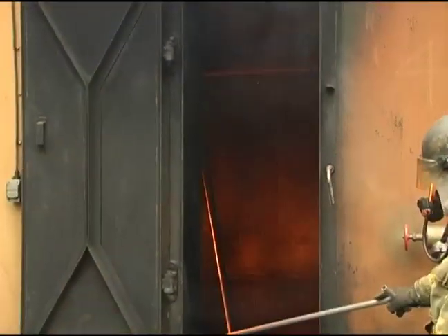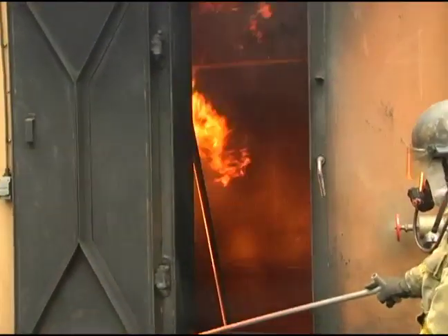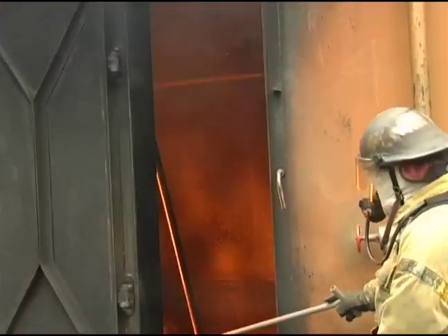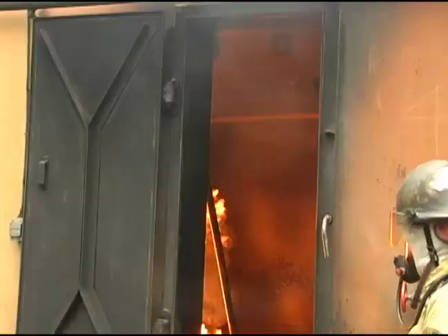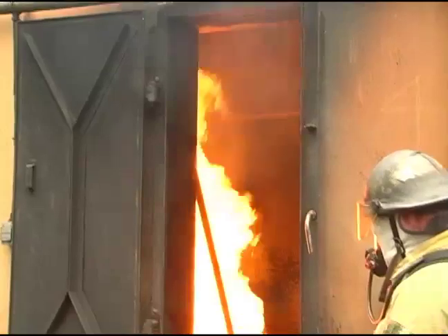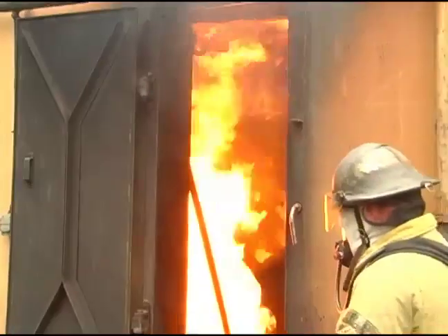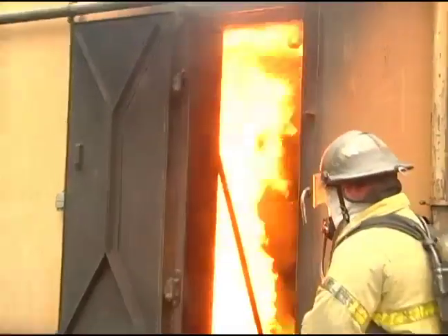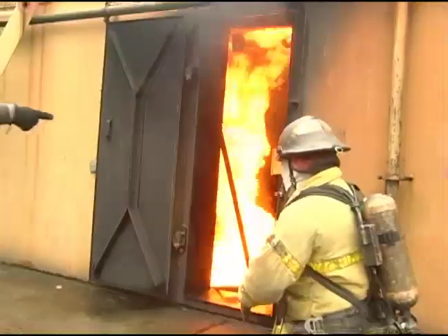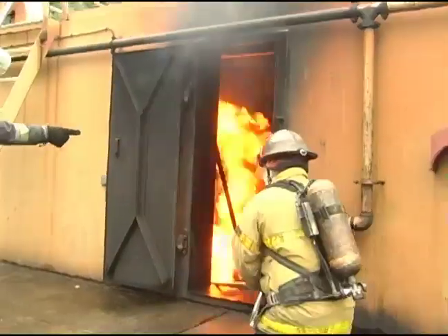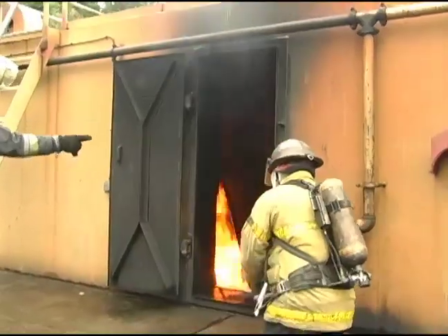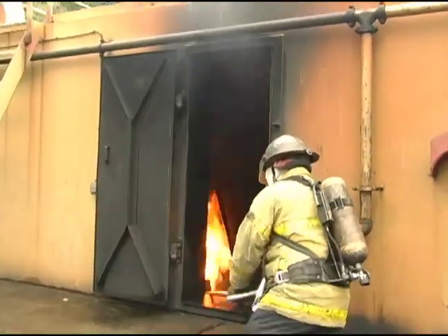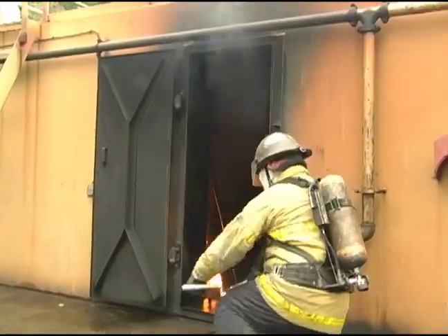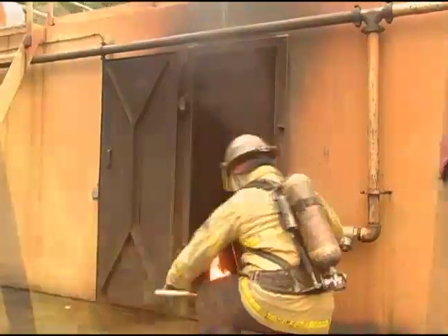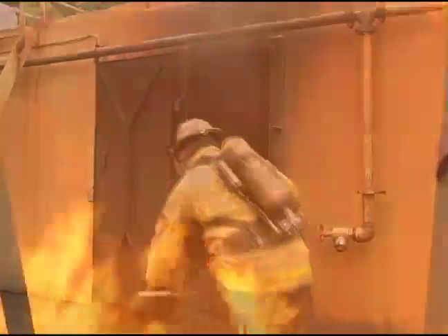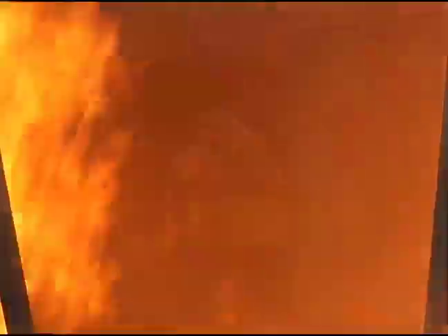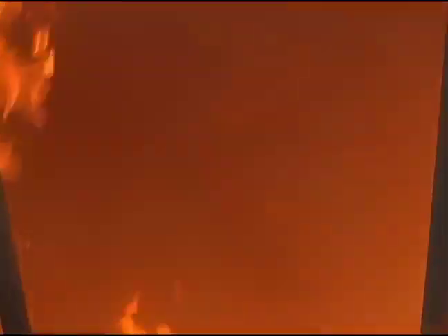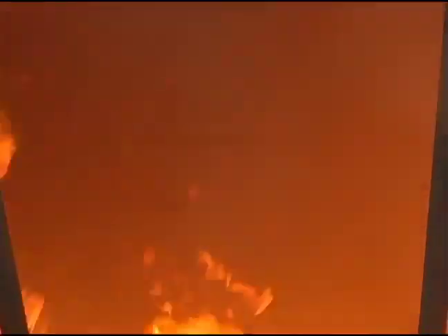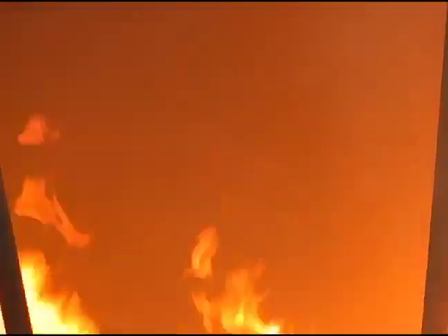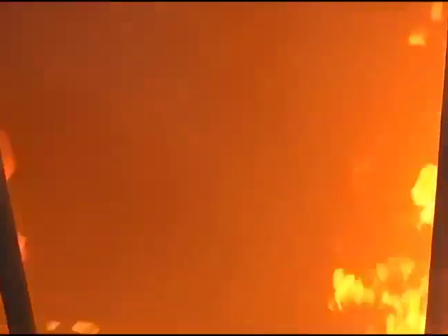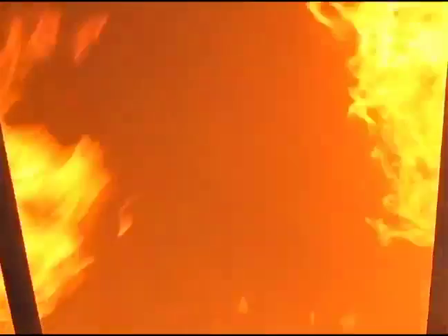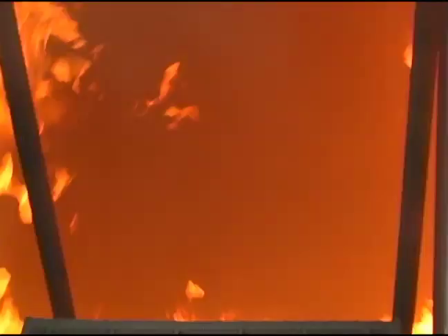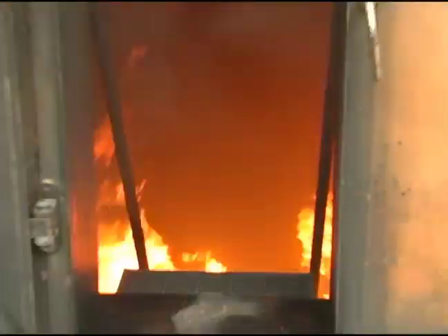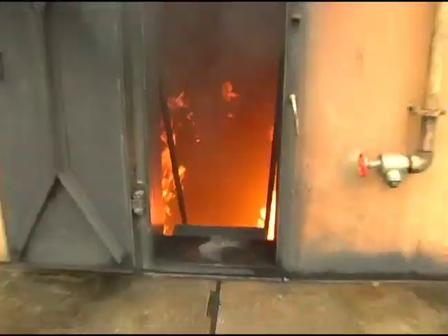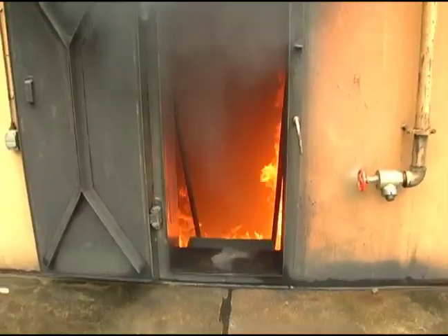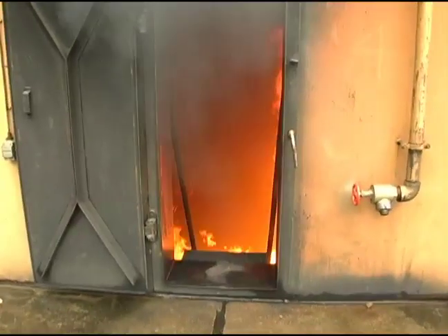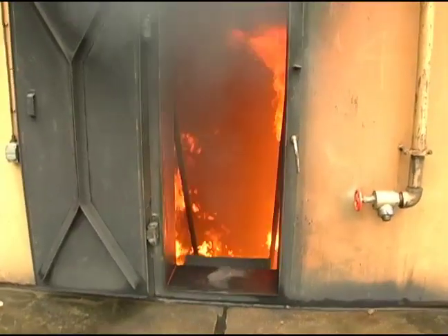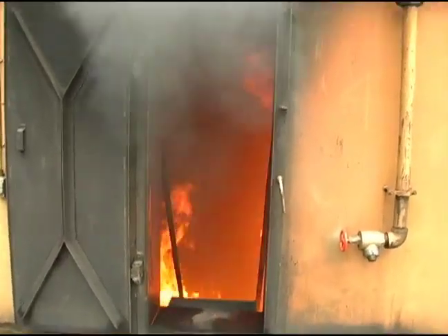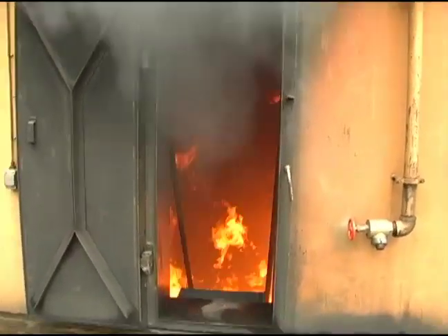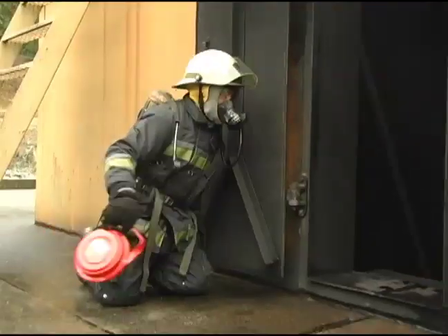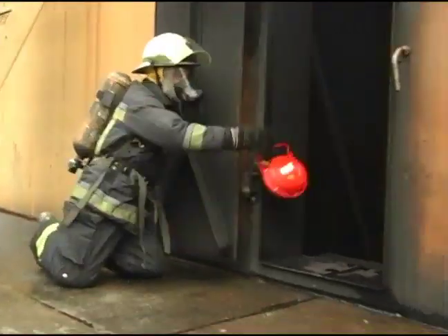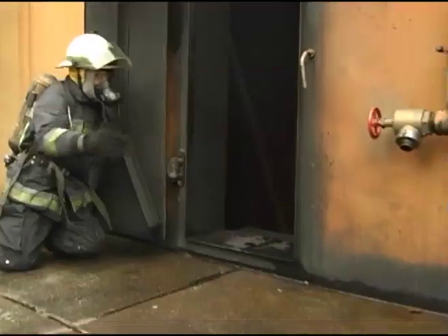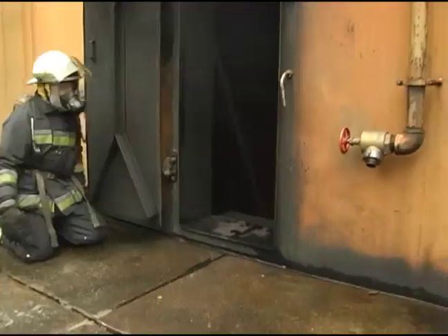For the demonstration, more than 50 liters of diesel fuel are poured on the floor of the engine room and ignited. When the fire approaches 1000 degrees Fahrenheit, the device is activated and thrown into the room.